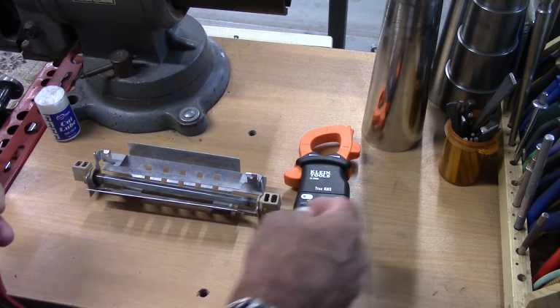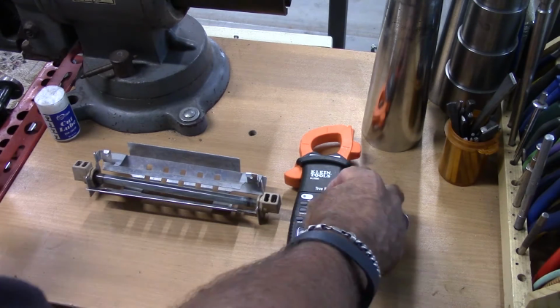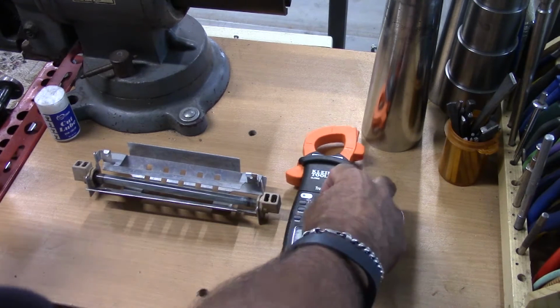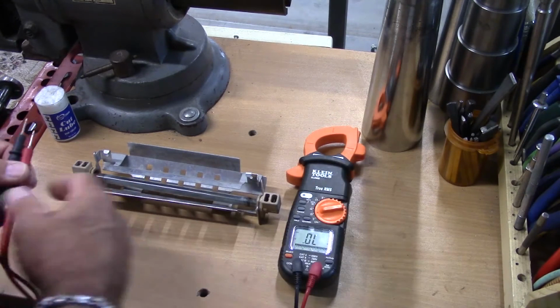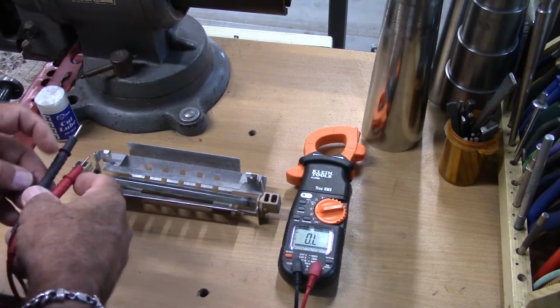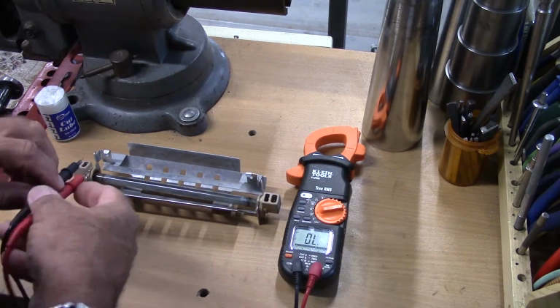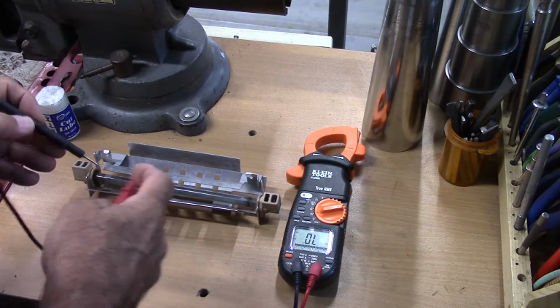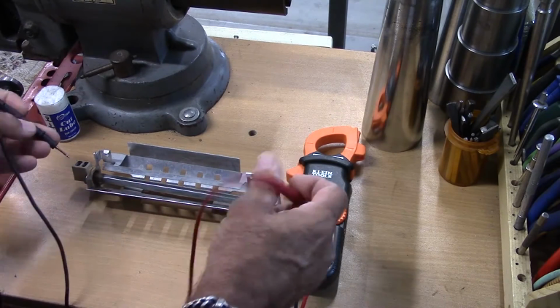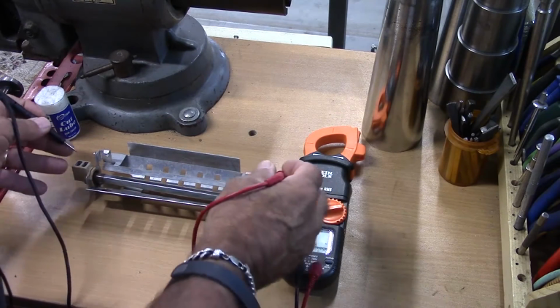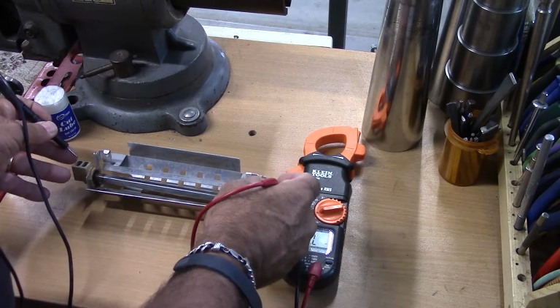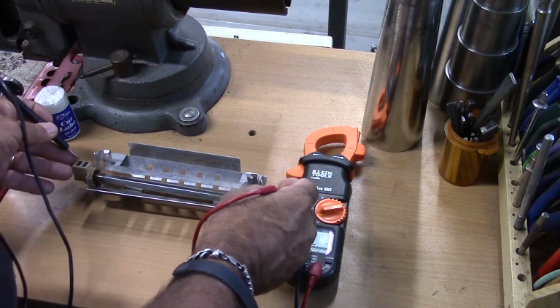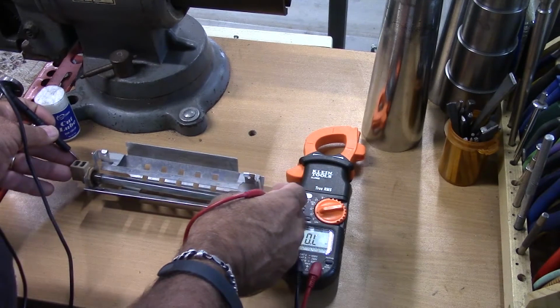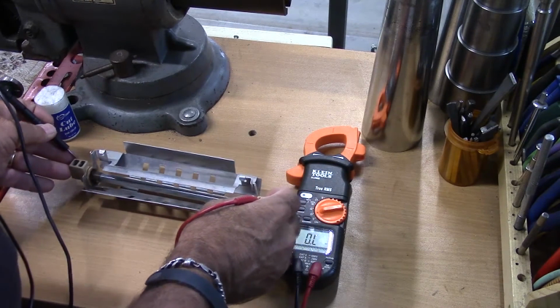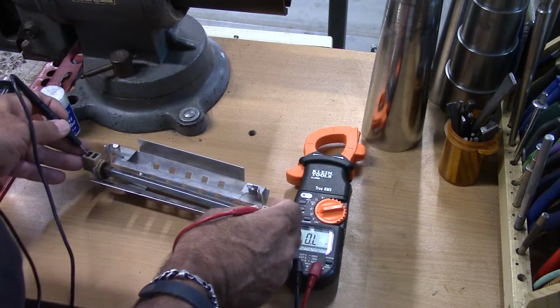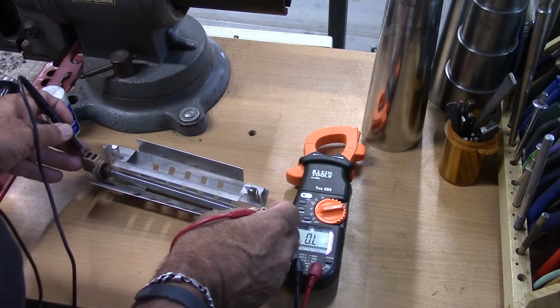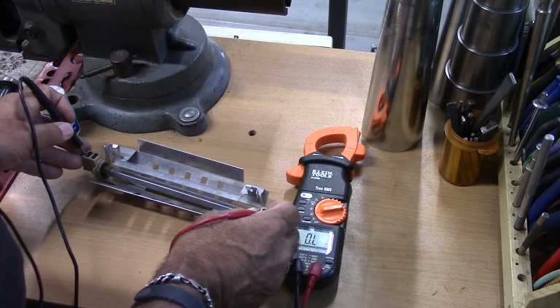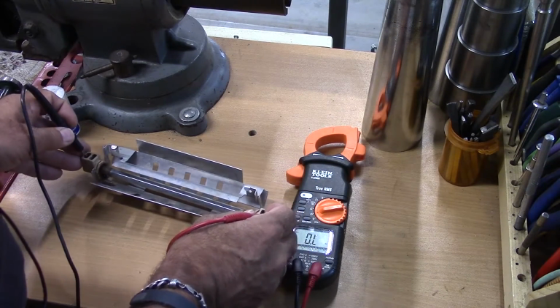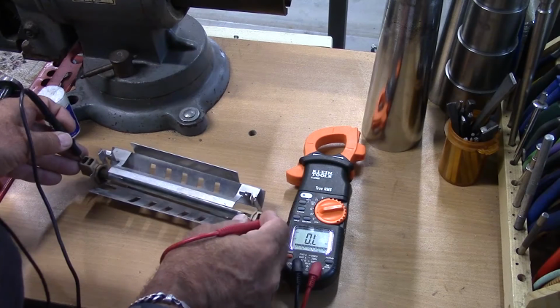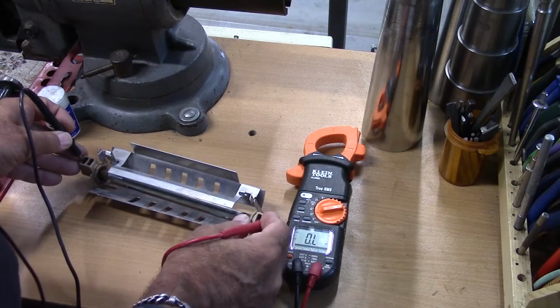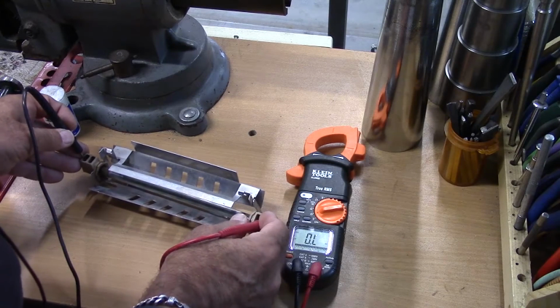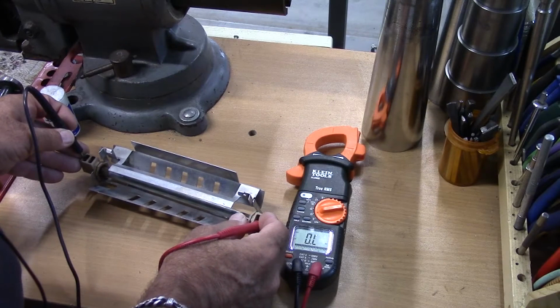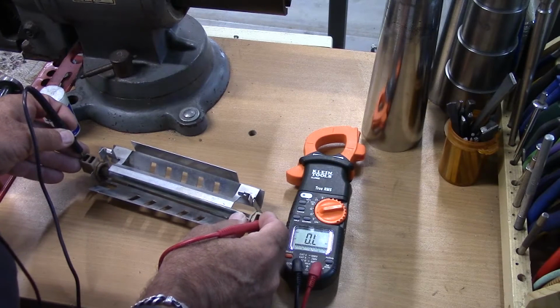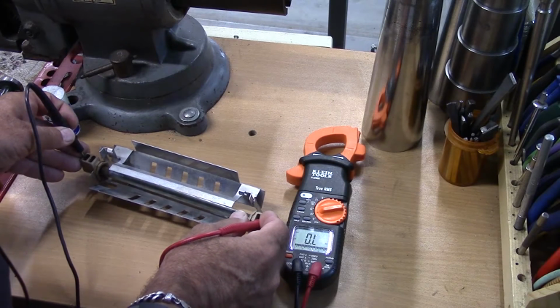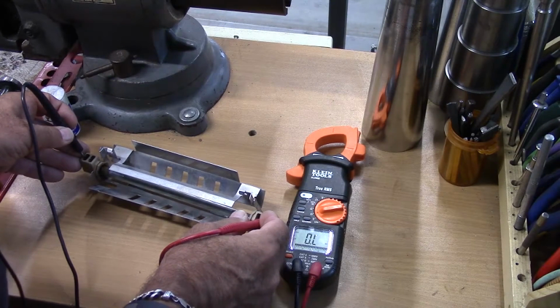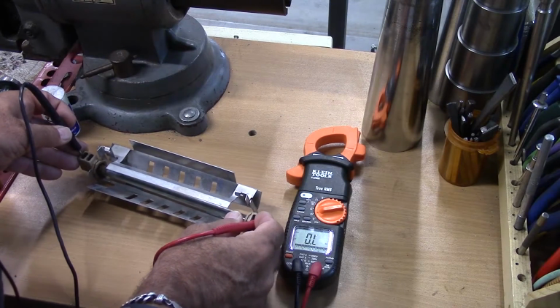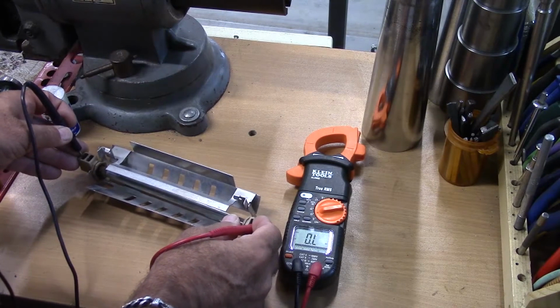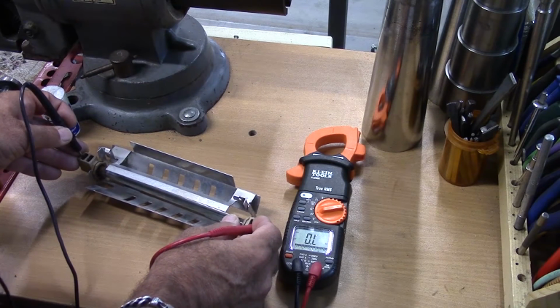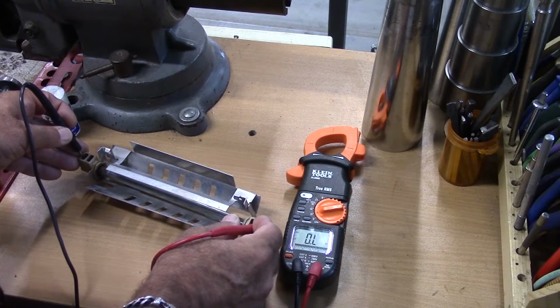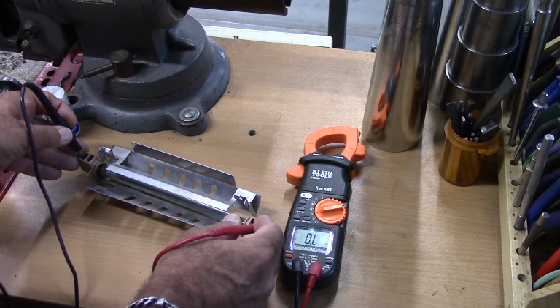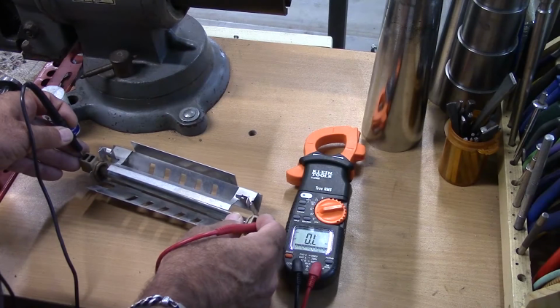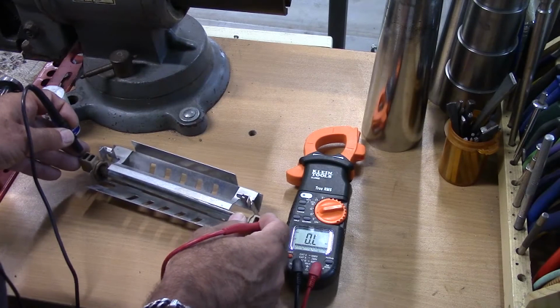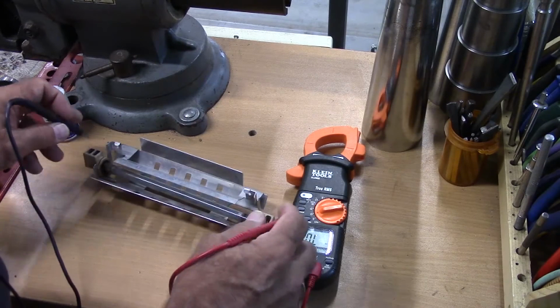We should be getting some kind of reading. So just to be sure, let's go ahead and hit it on ohms and see if we've got some kind of really high resistance connection in here. And again, it's out of limits — the meter is showing out of limits, so it is completely open.